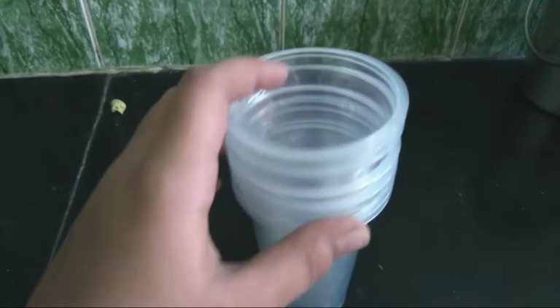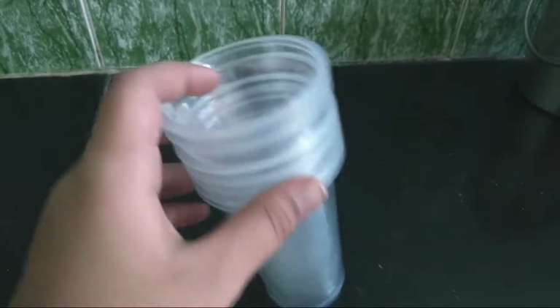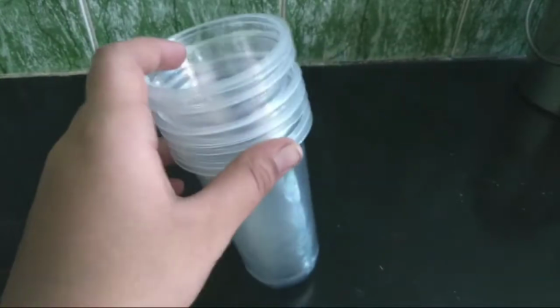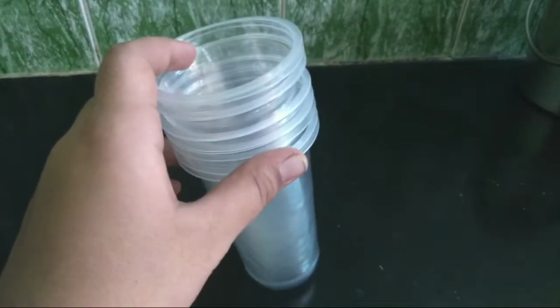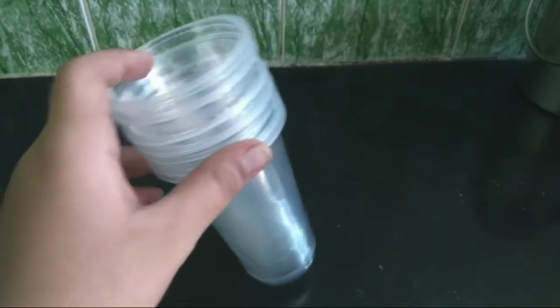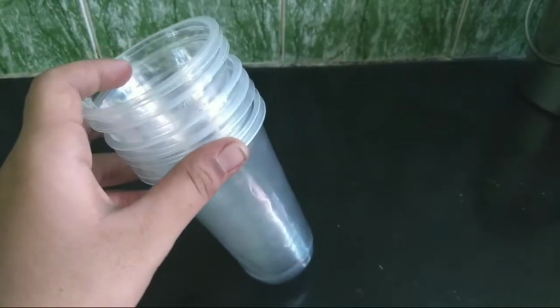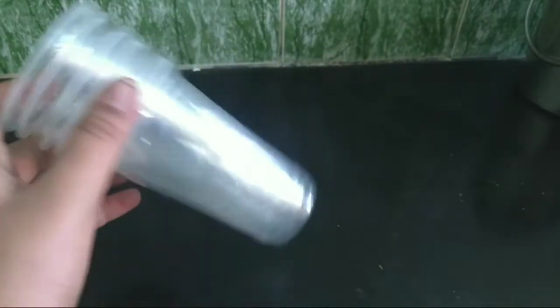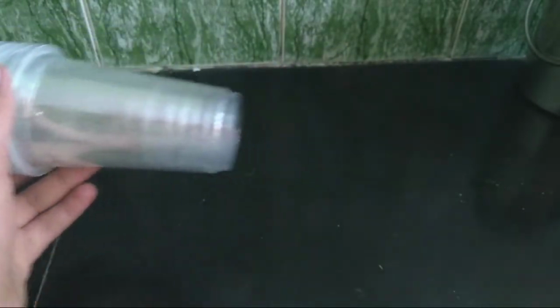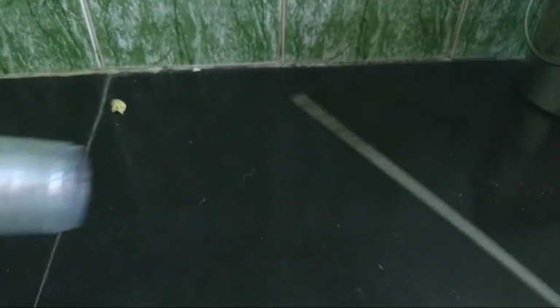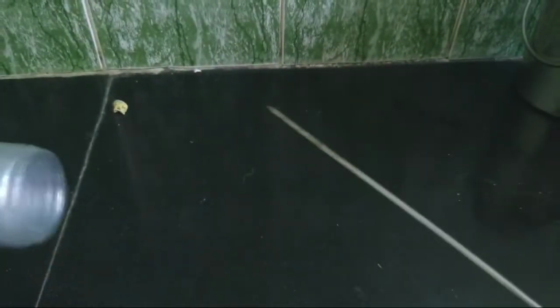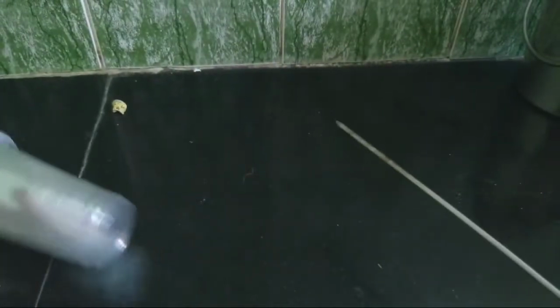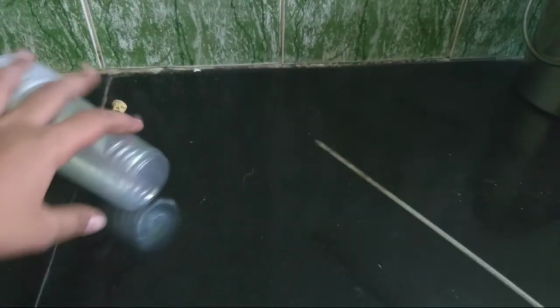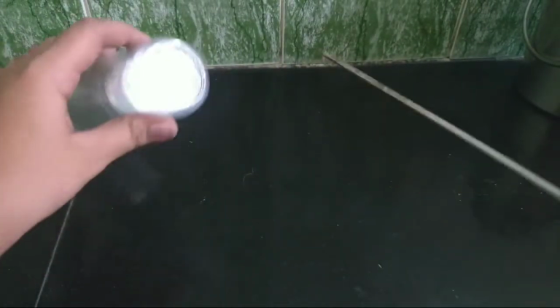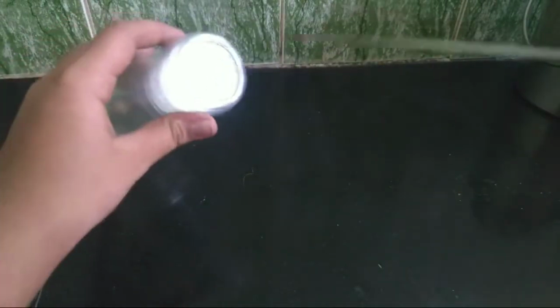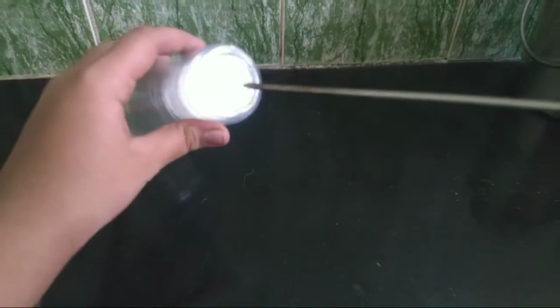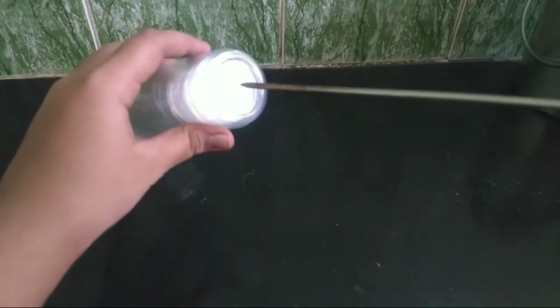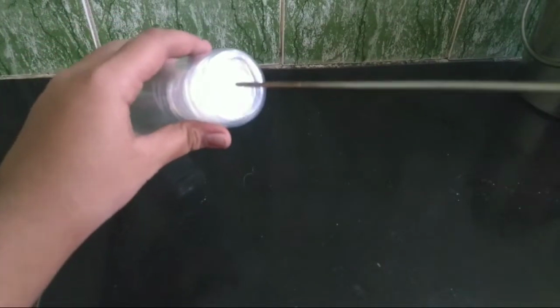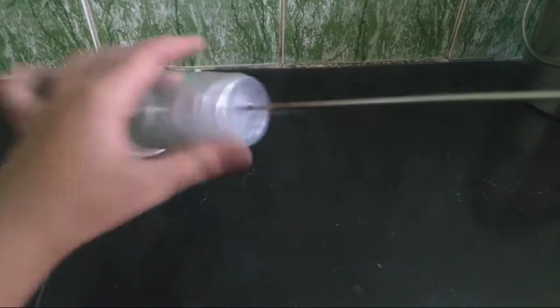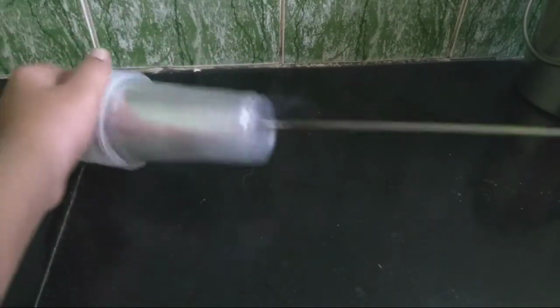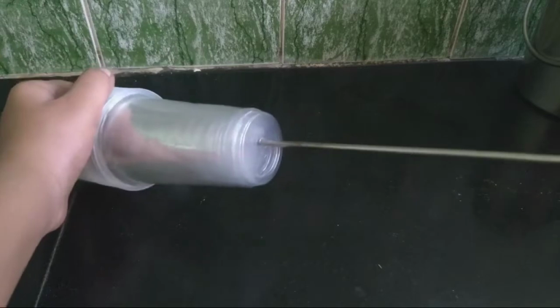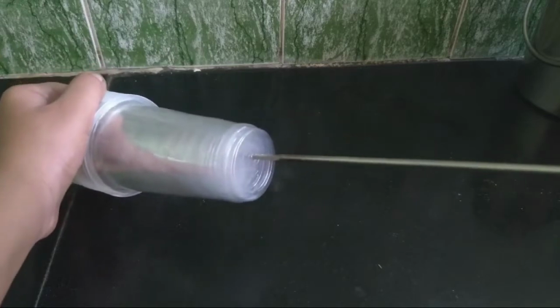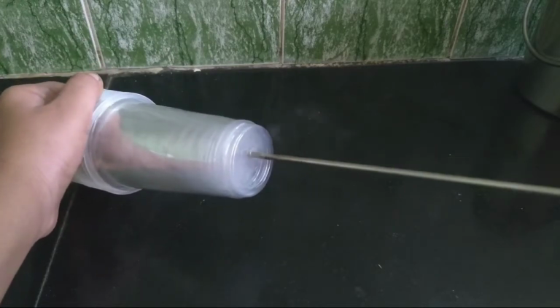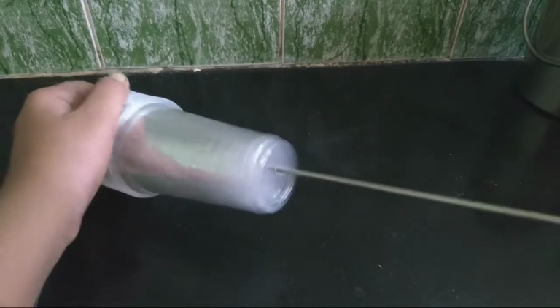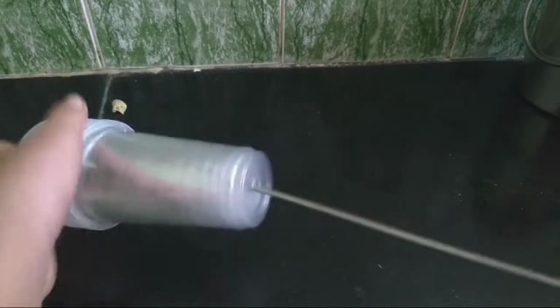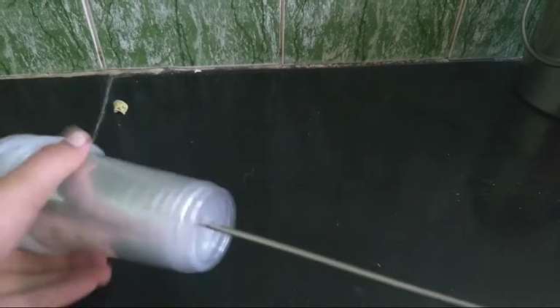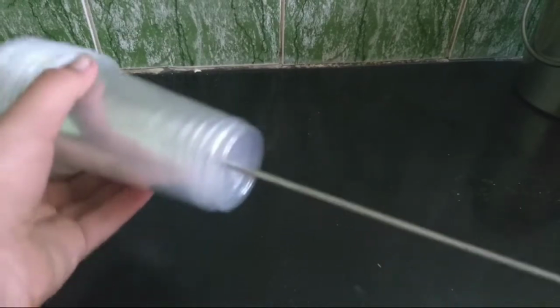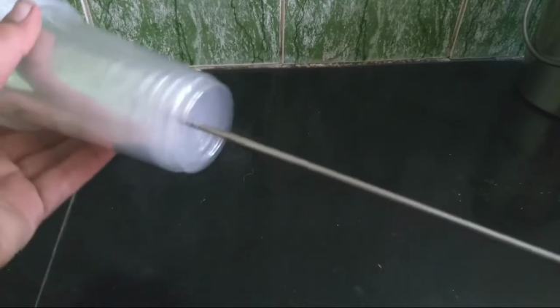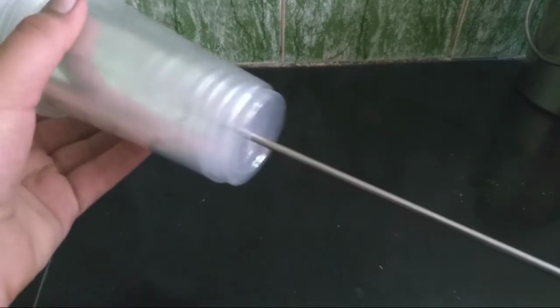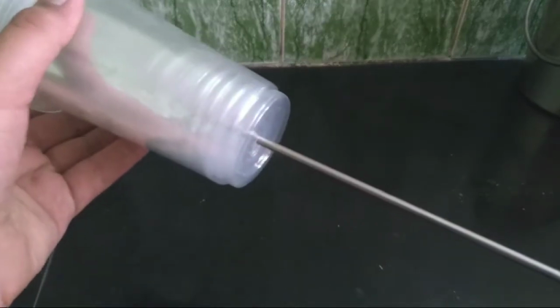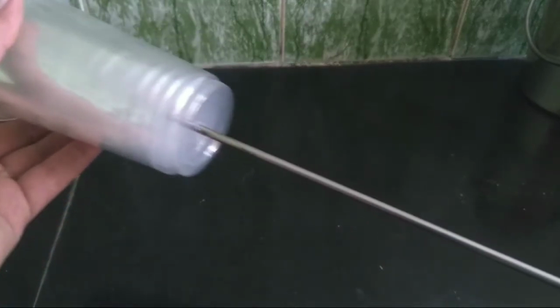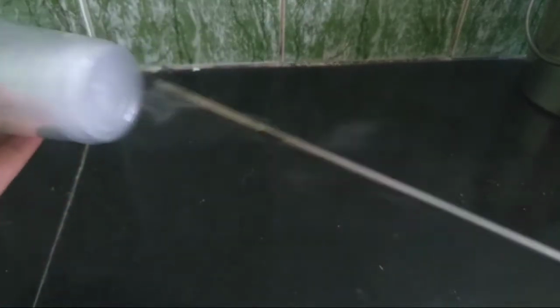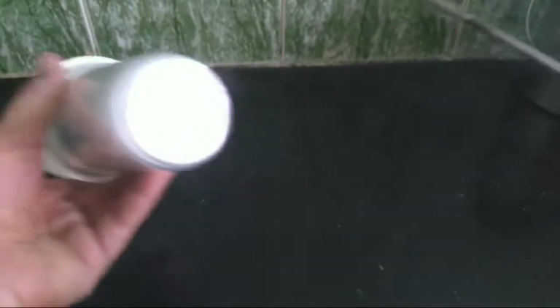The third step is making holes in the plastic cups for root formation. I am using a hot metal rod for making the holes.